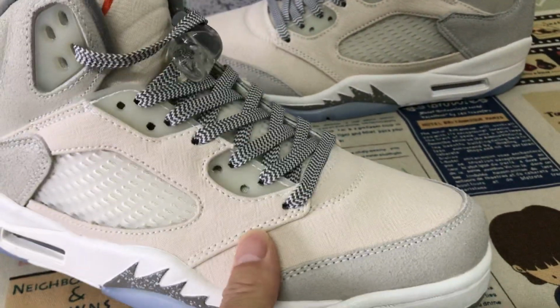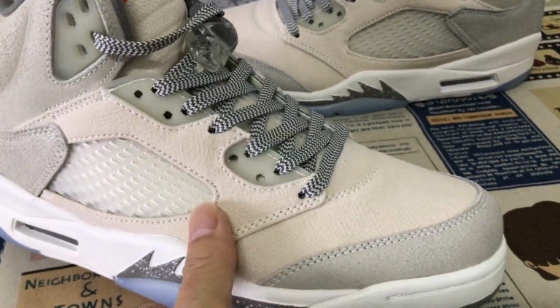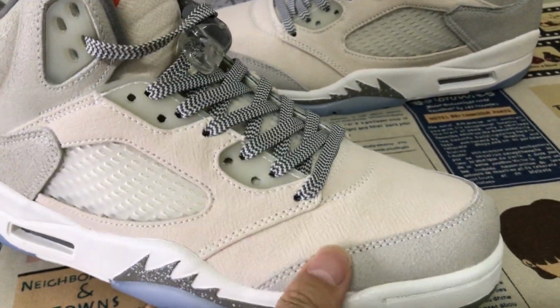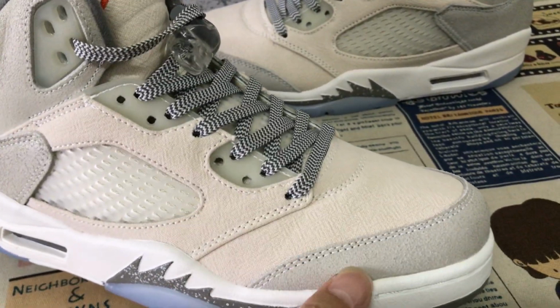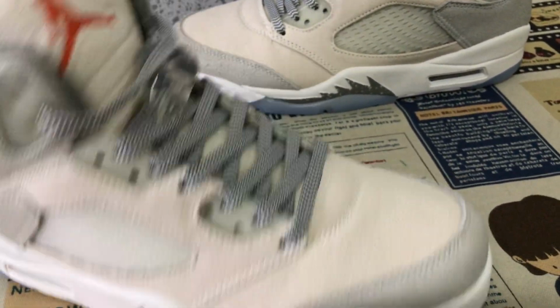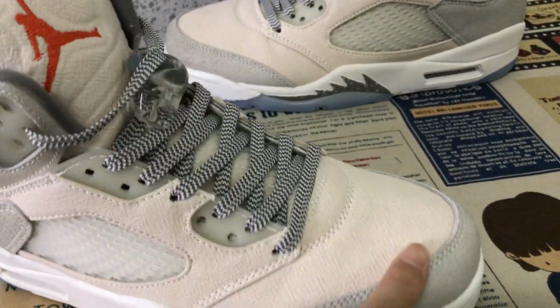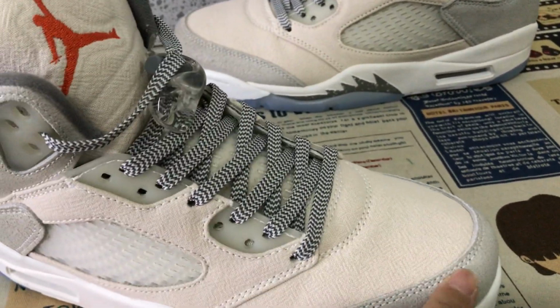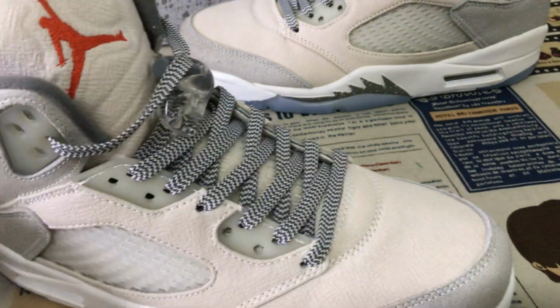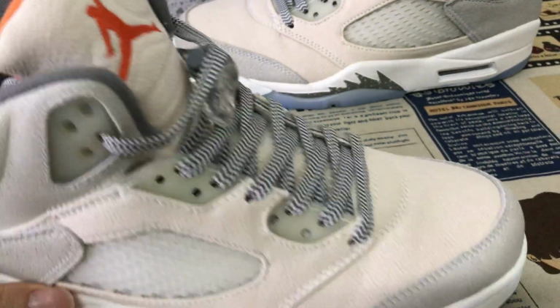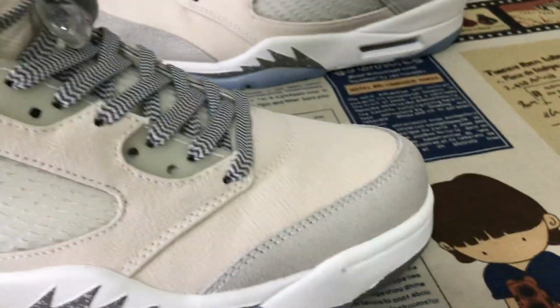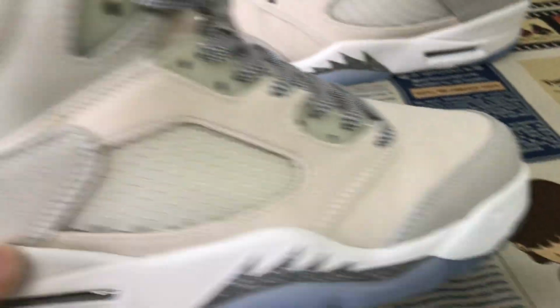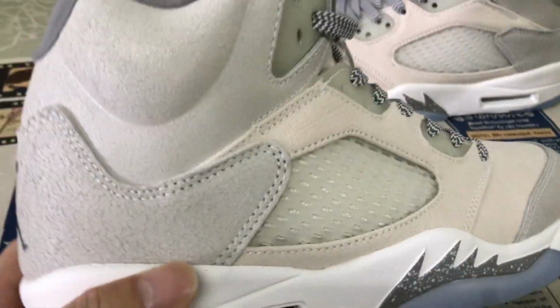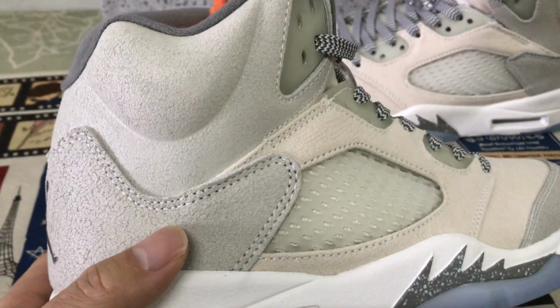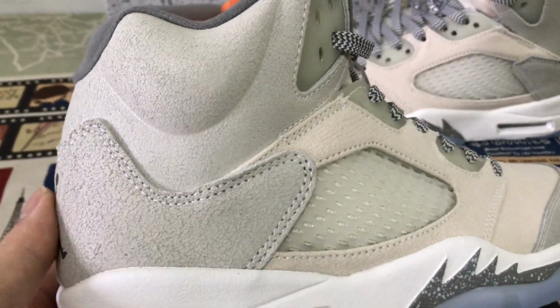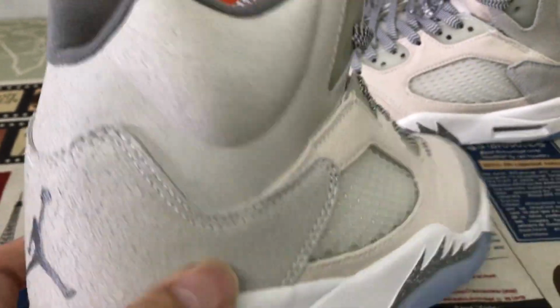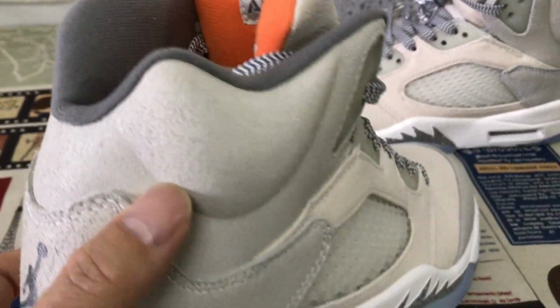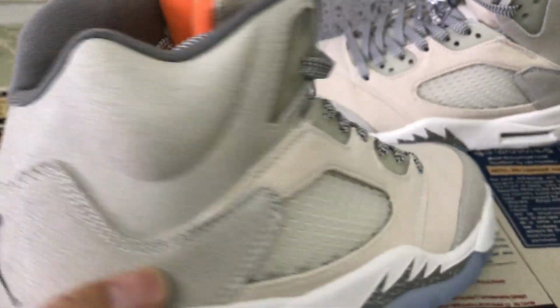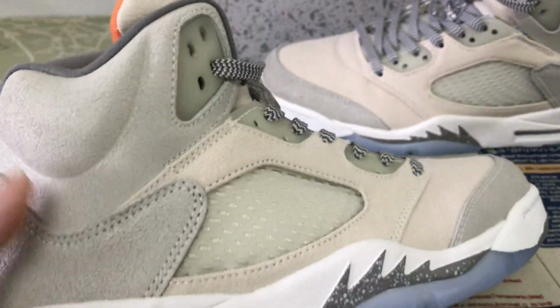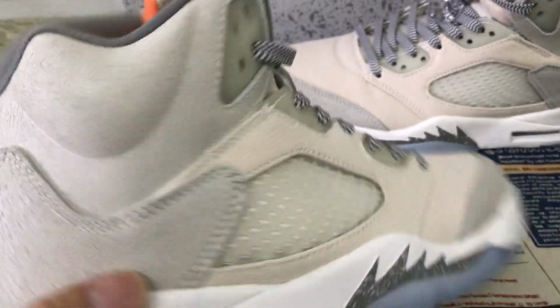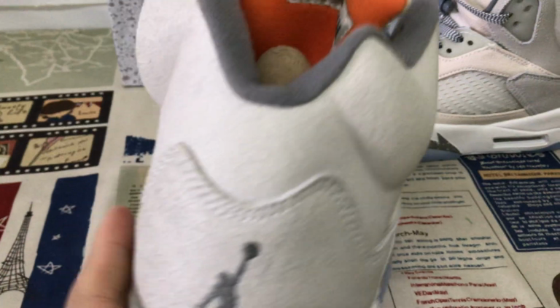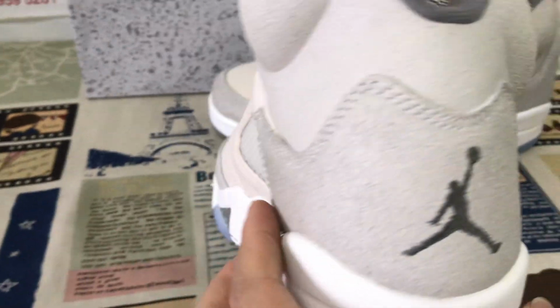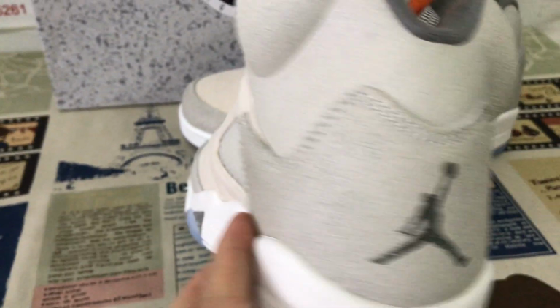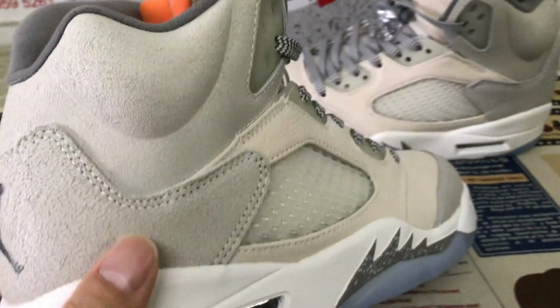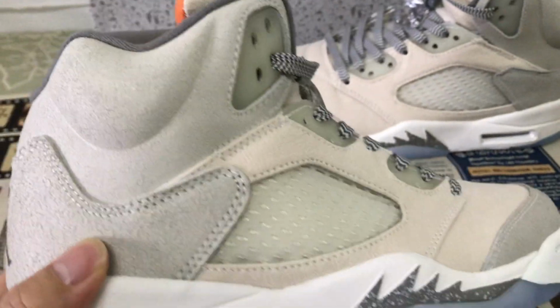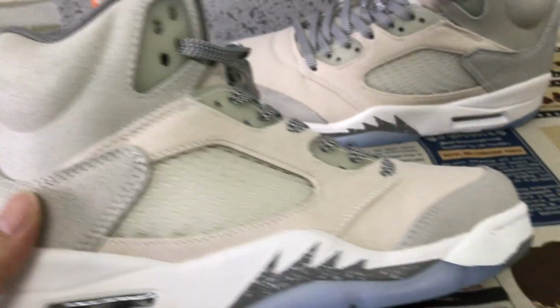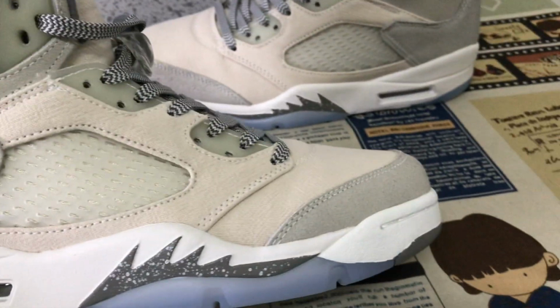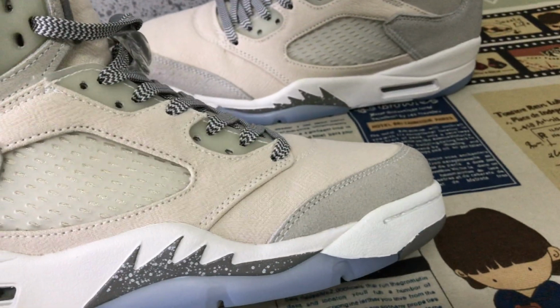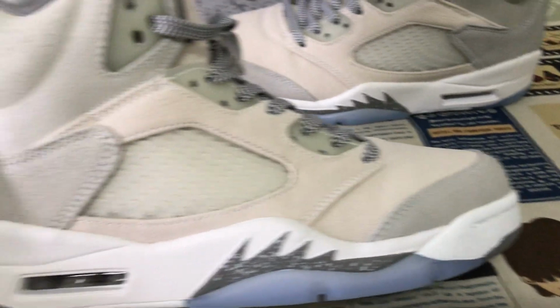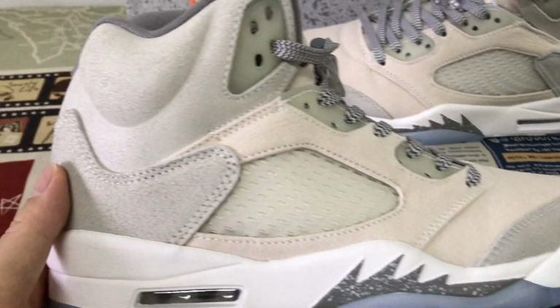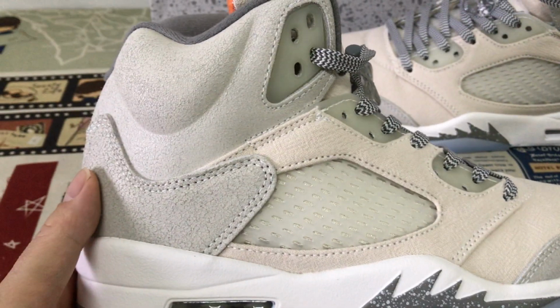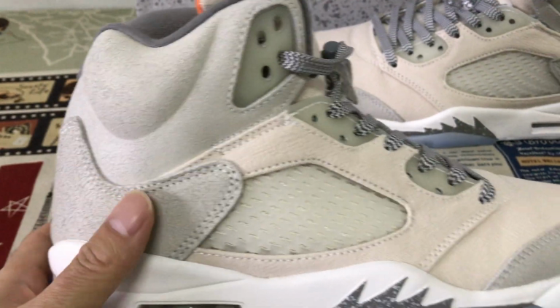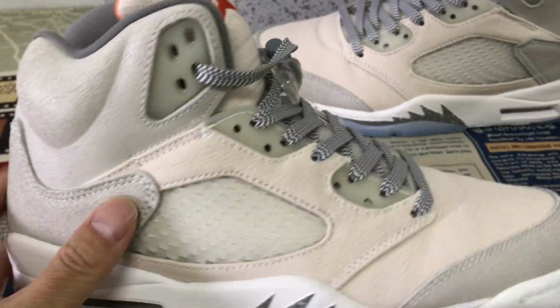We can see here the tip and the back taper are made of a light gray color shade material.